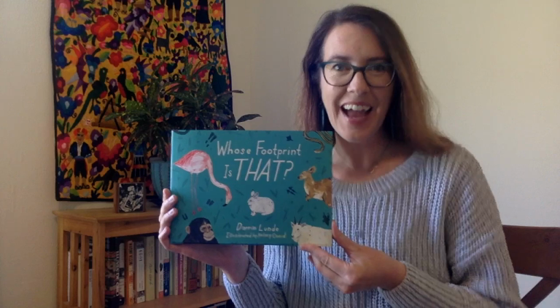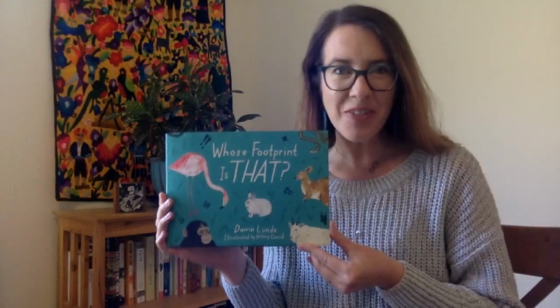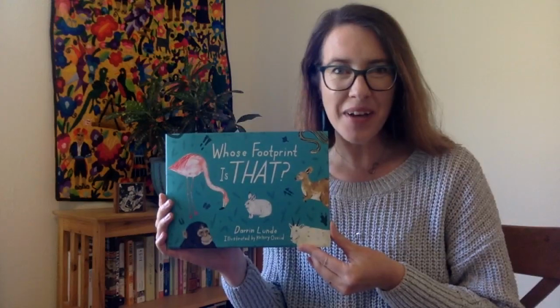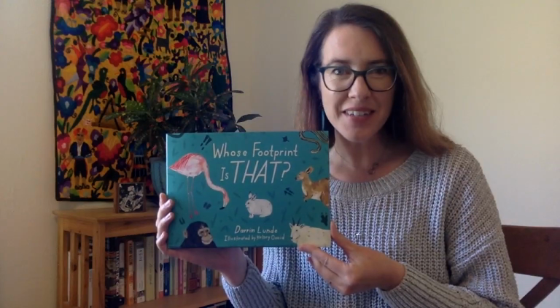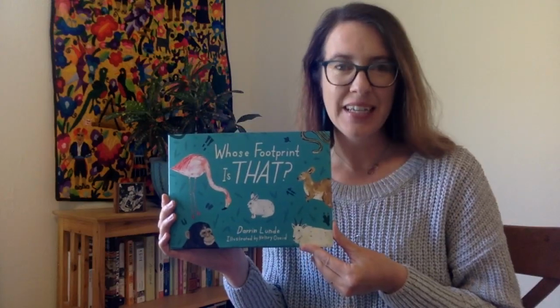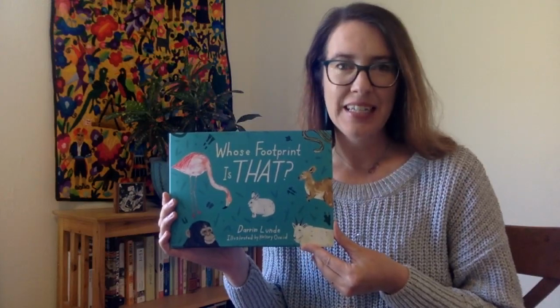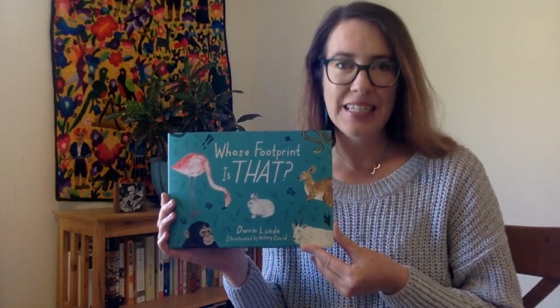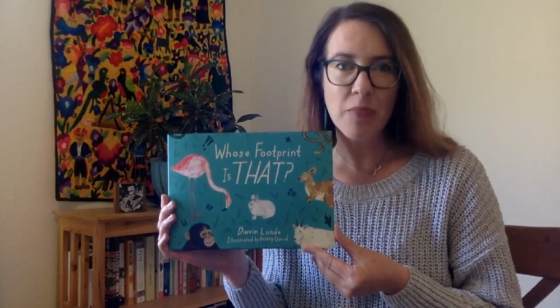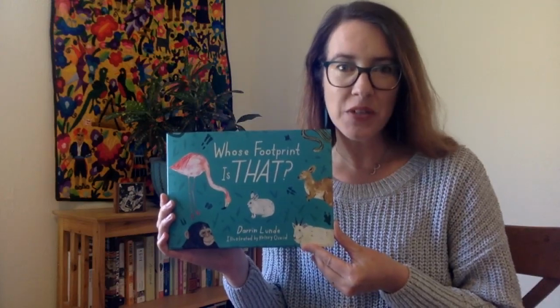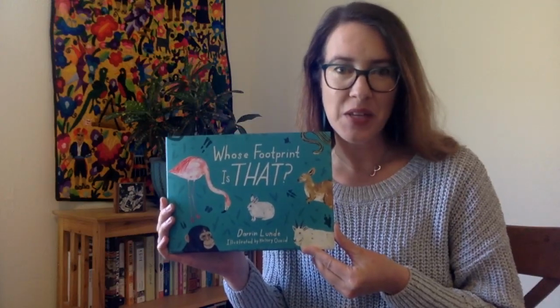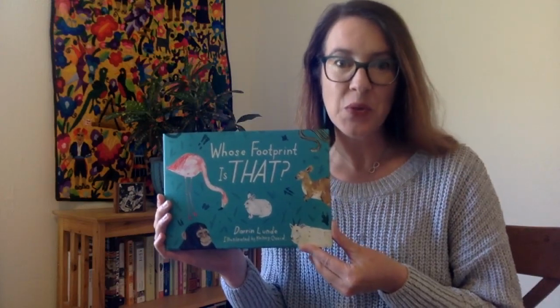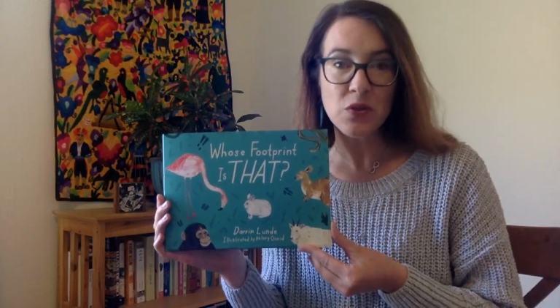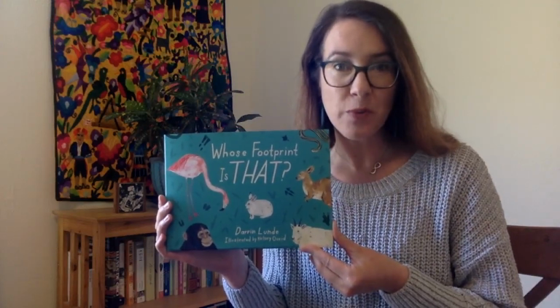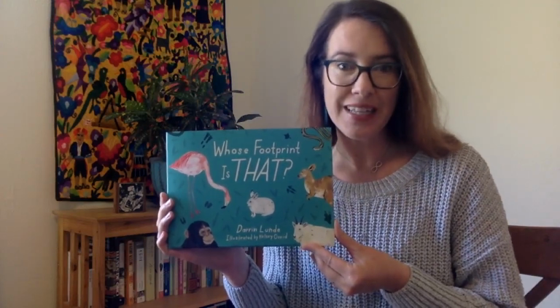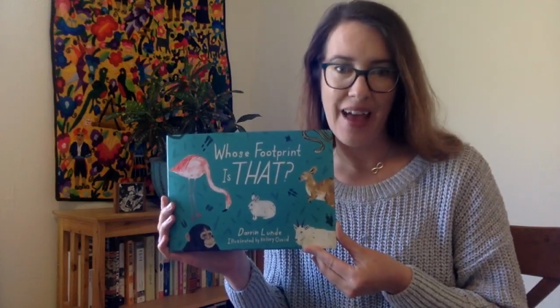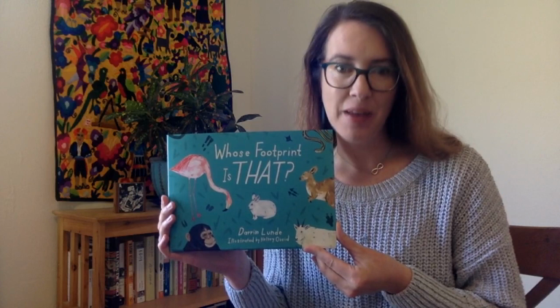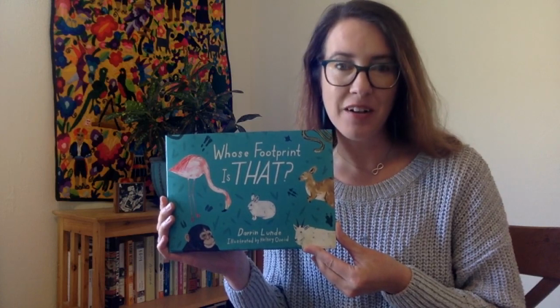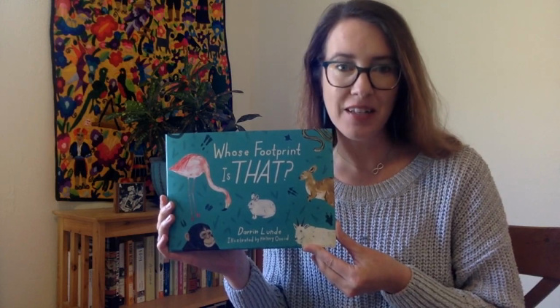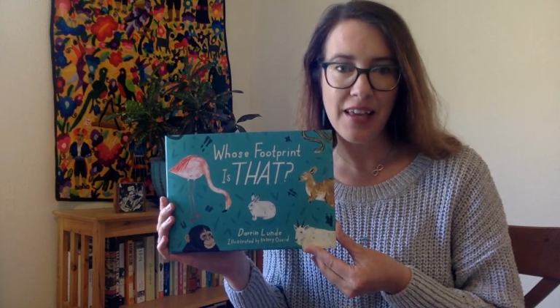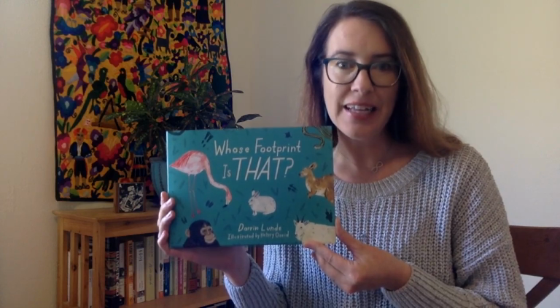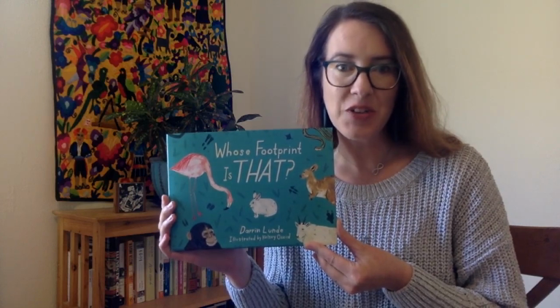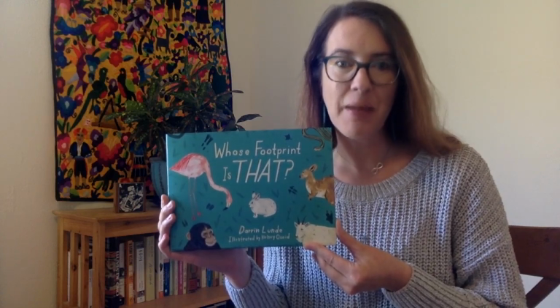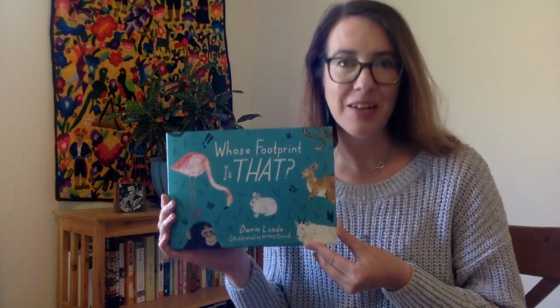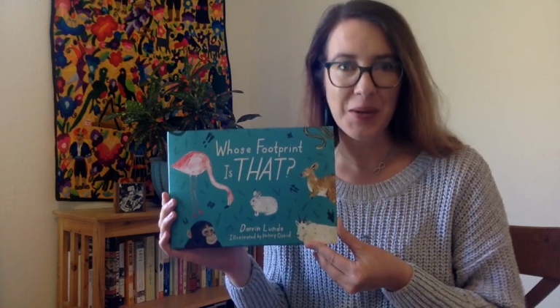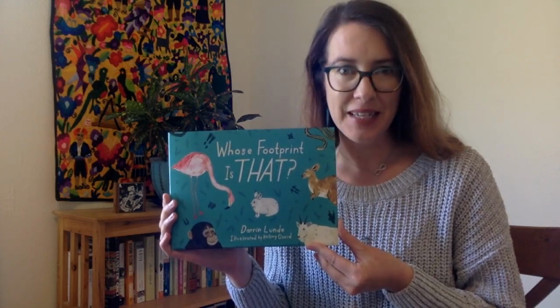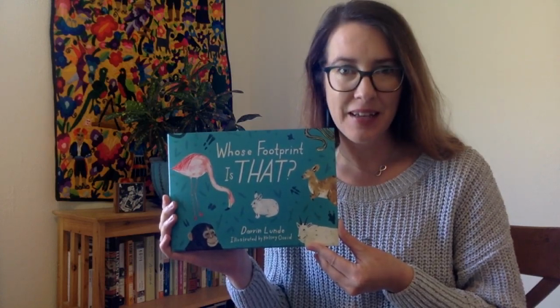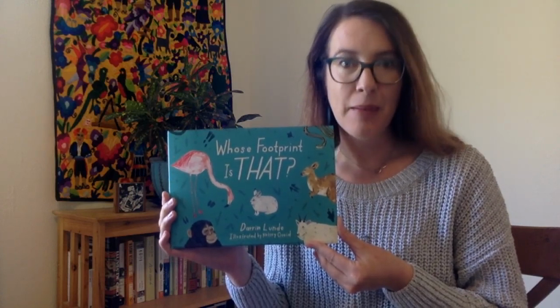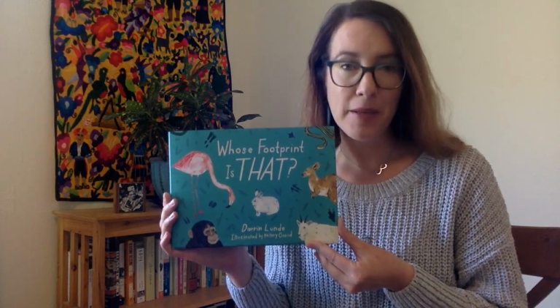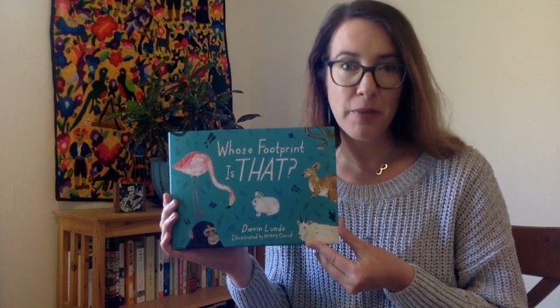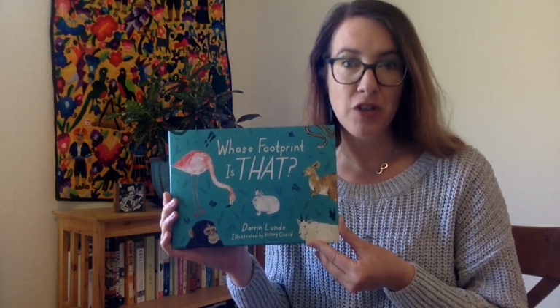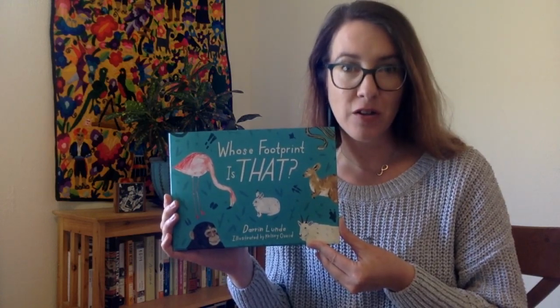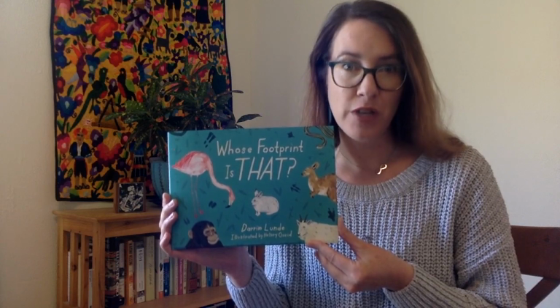Hi everyone! Today I'm going to read you Whose Footprint Is That? by Daren Lunde, illustrated by Kelsey Oseed, published by Charles Bridge.